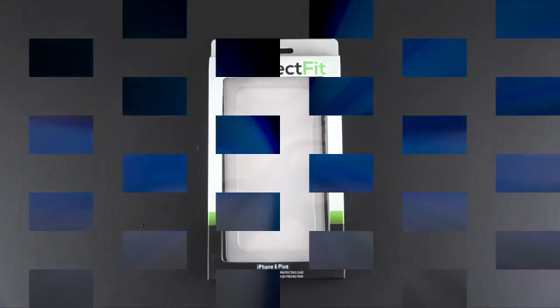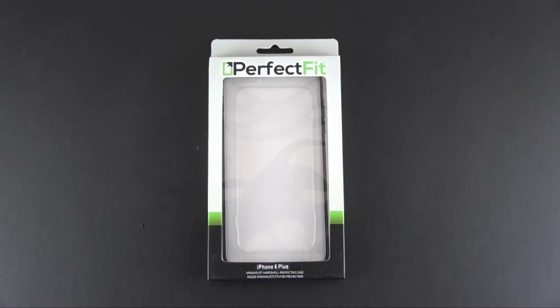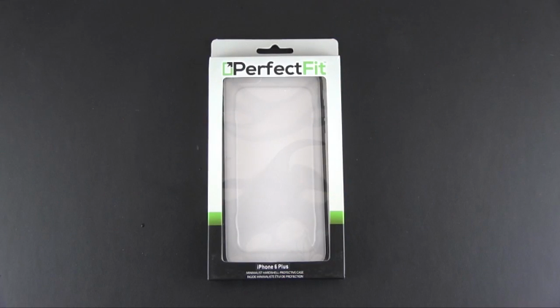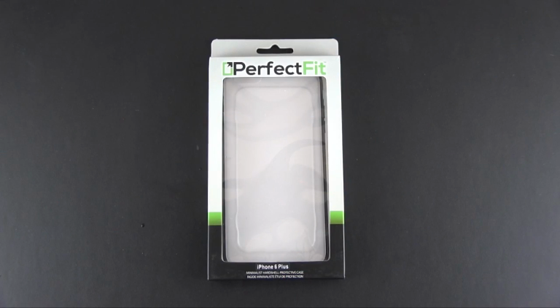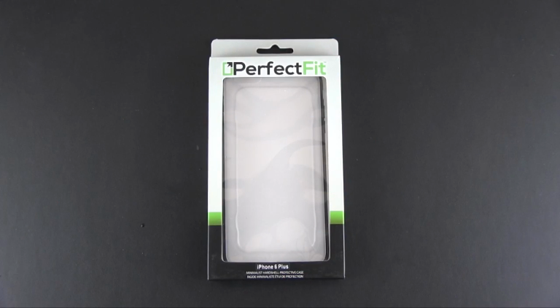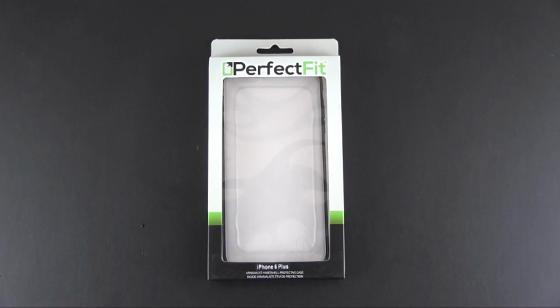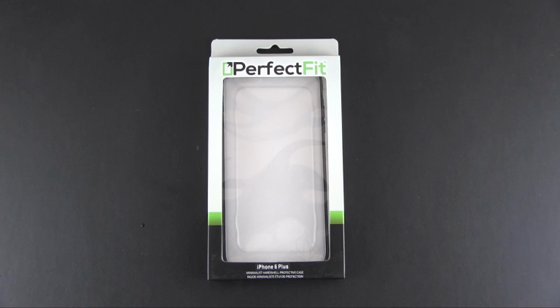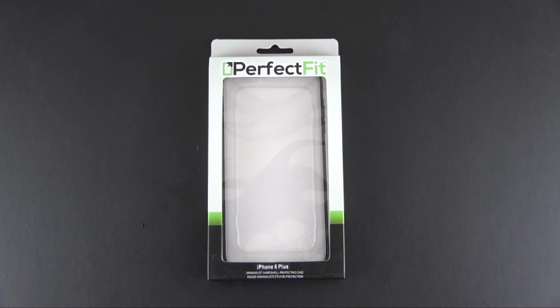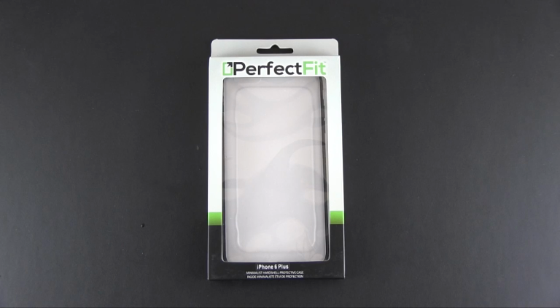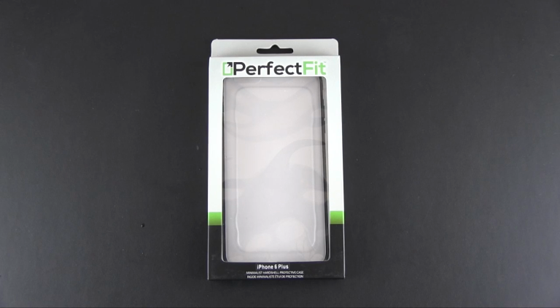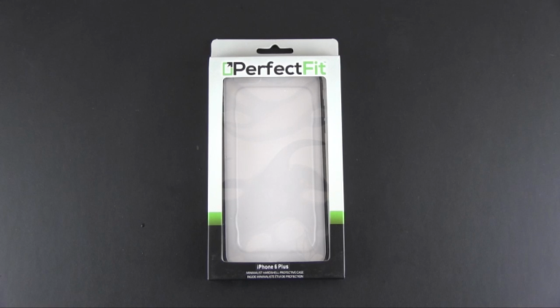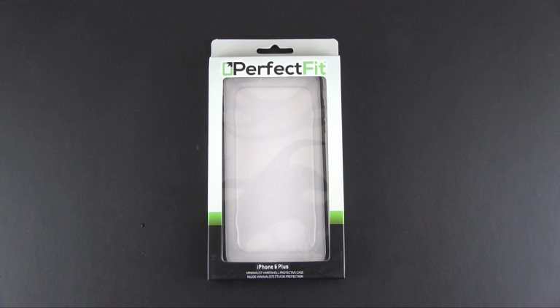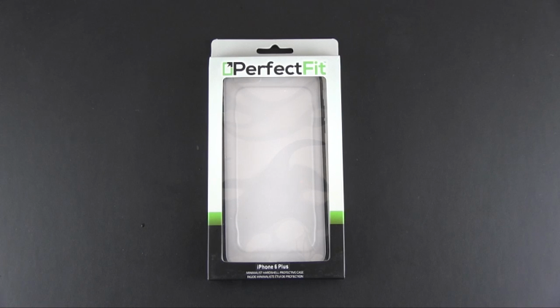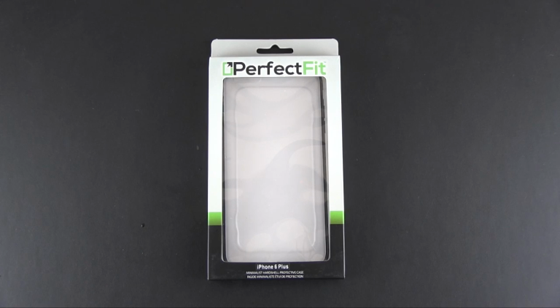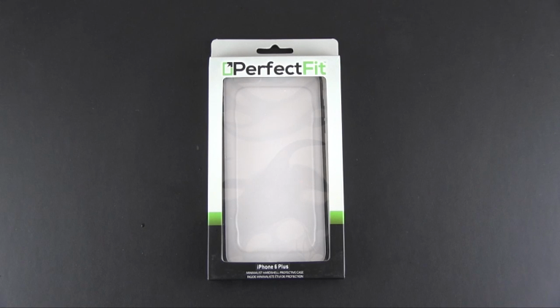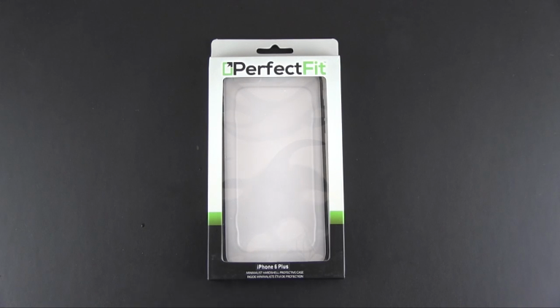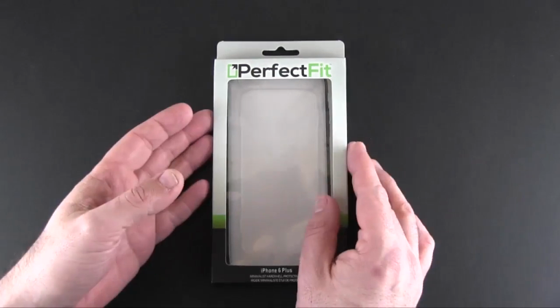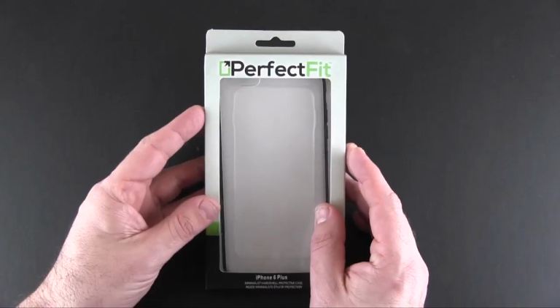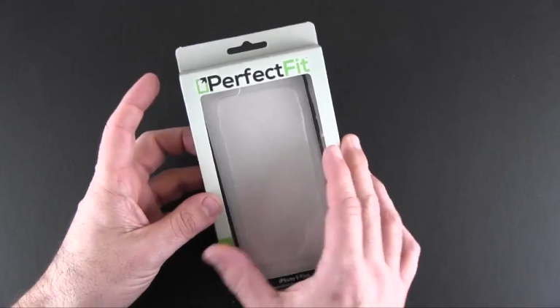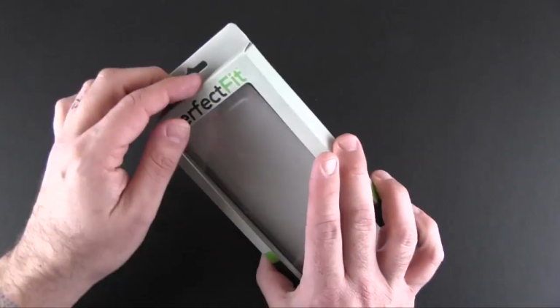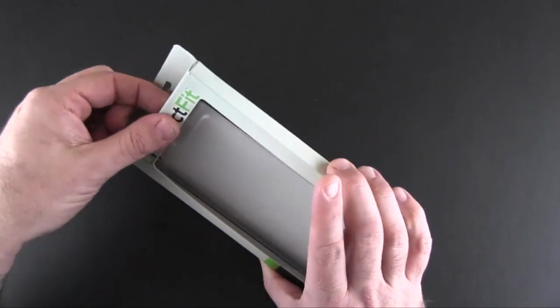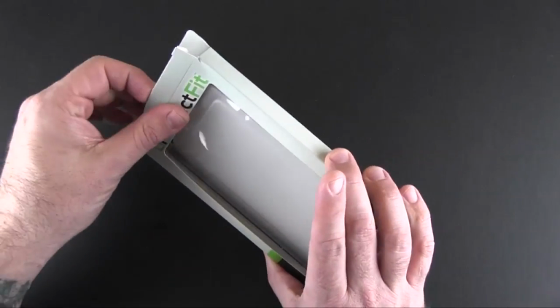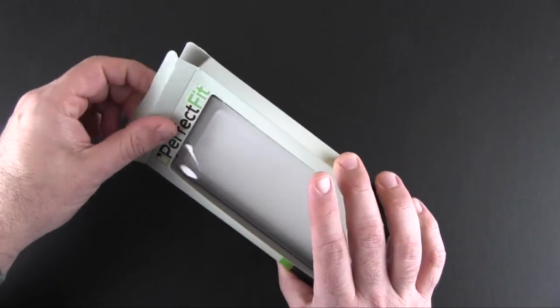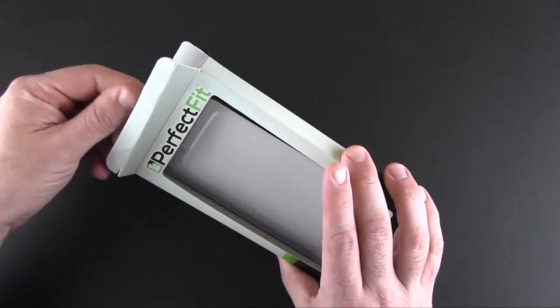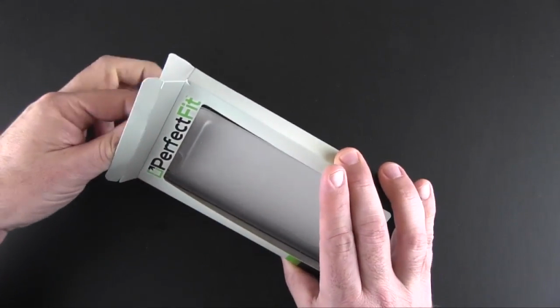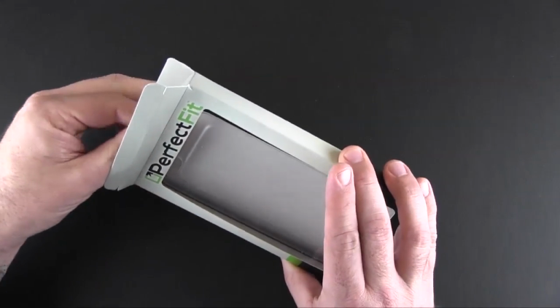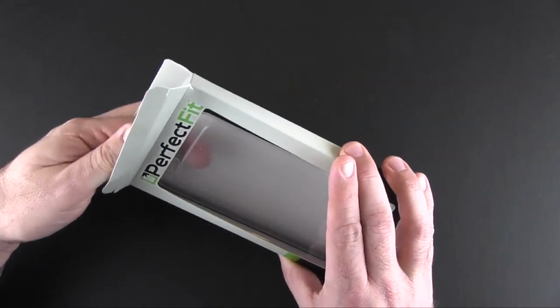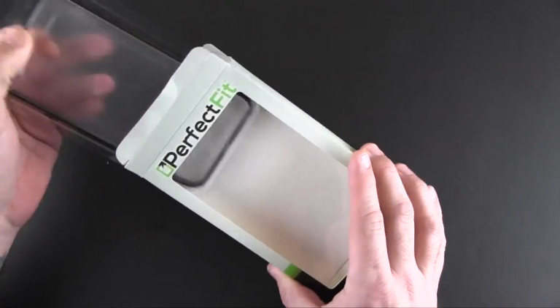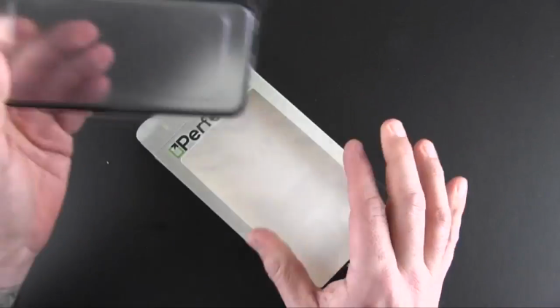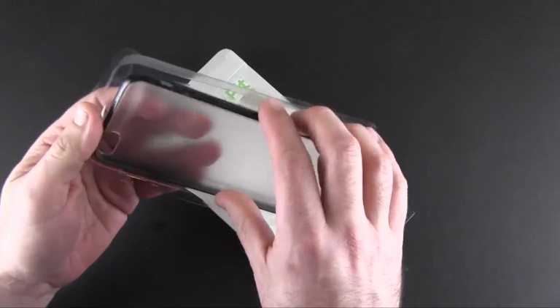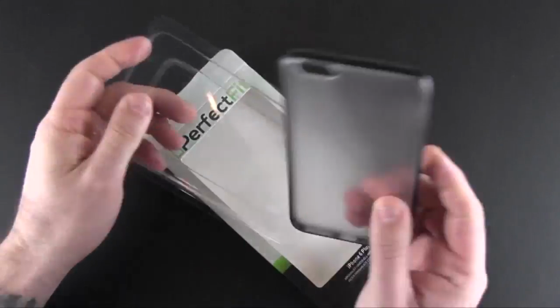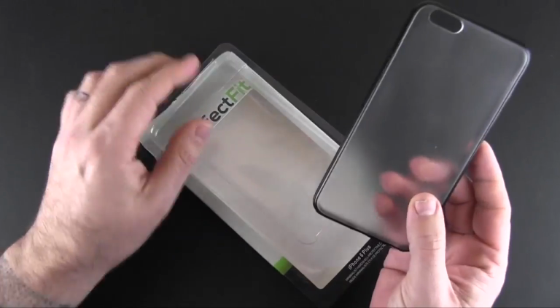Hey guys, it's Larry Greenberg, and today we're taking a look at the Perfect Fit Minimalist Hard Shell Protective Case for the iPhone 6 Plus. This comes in one color — black — and it sells for $24.95, and here it is.